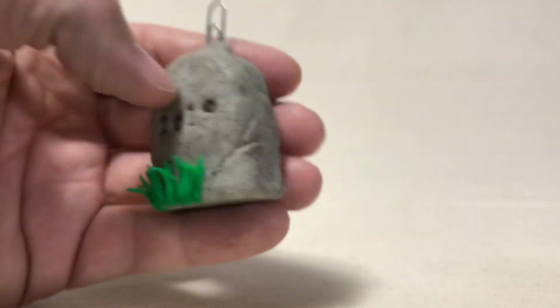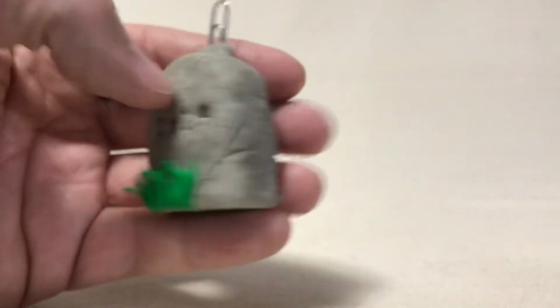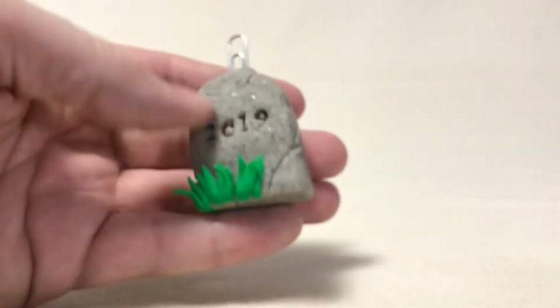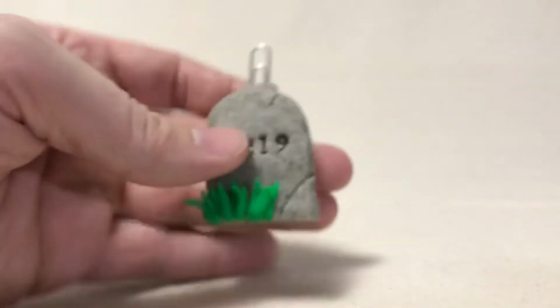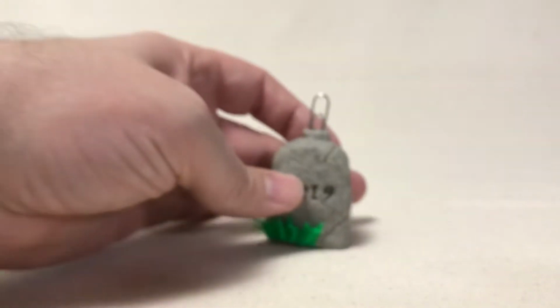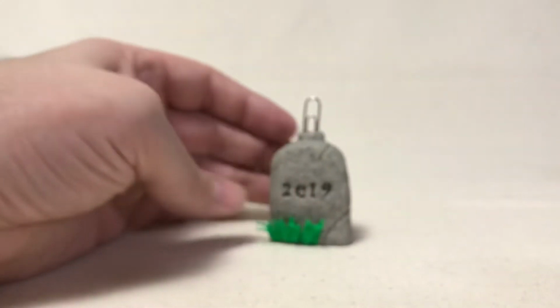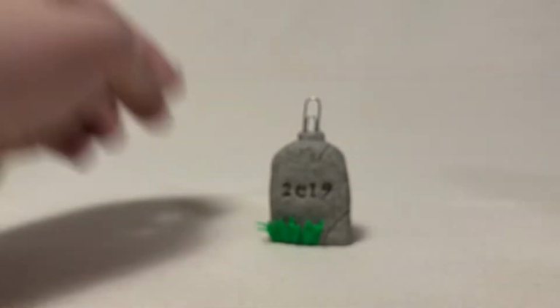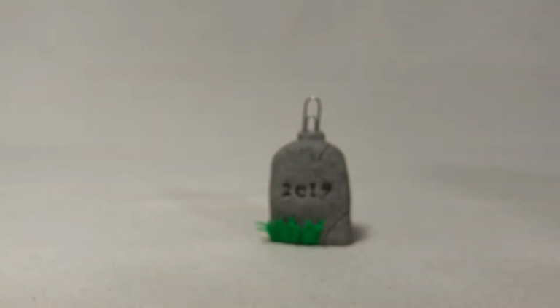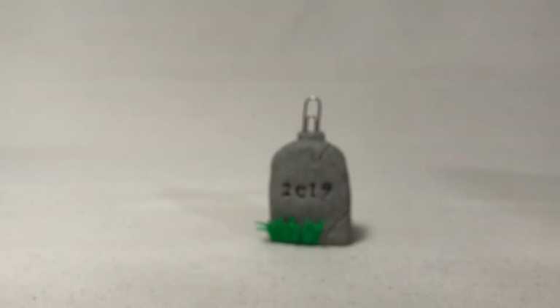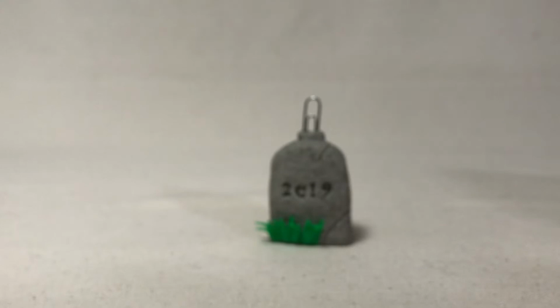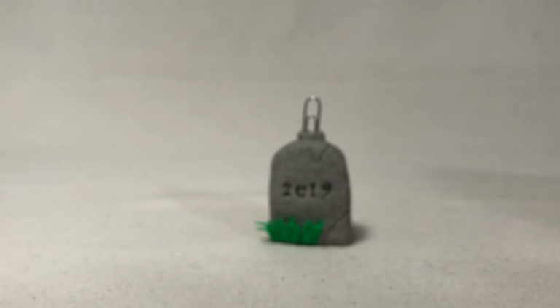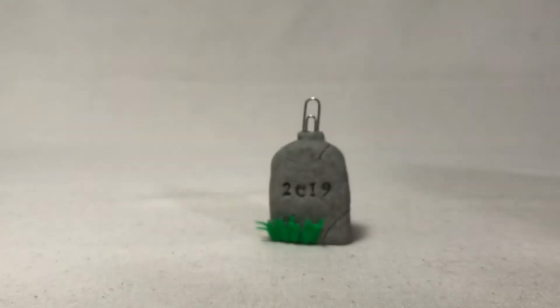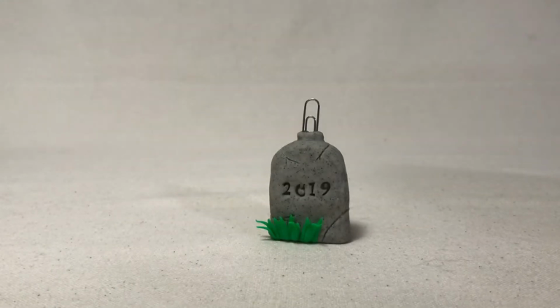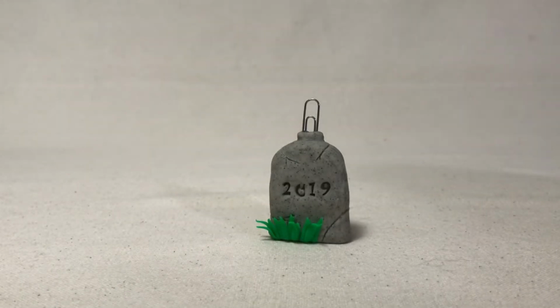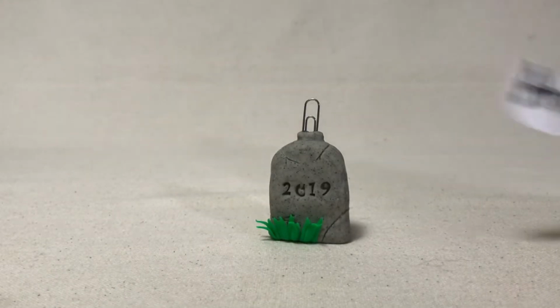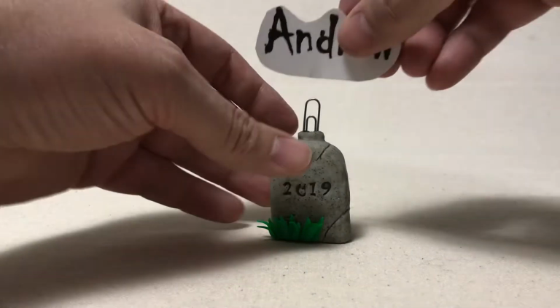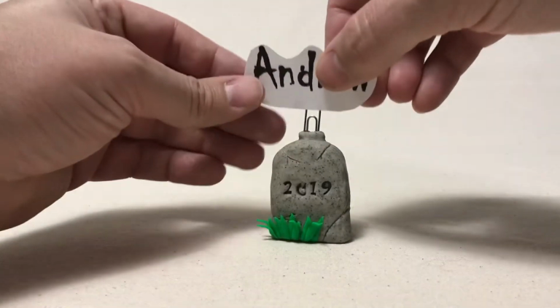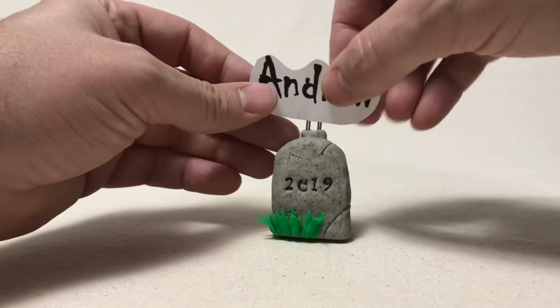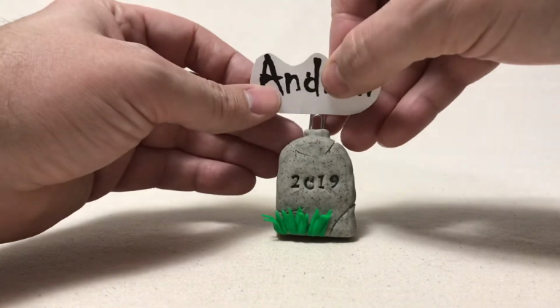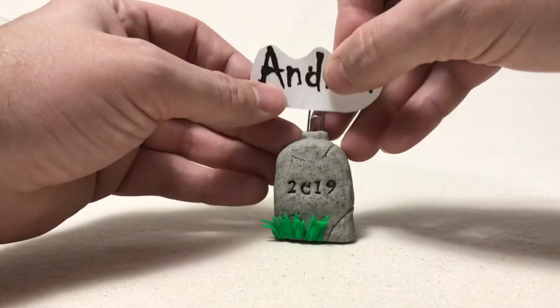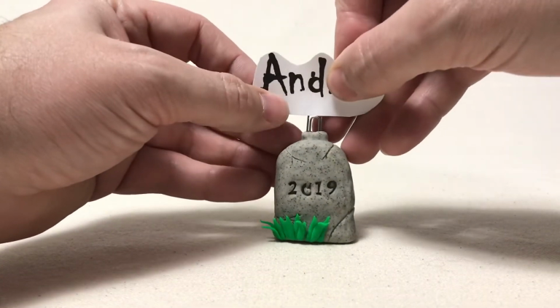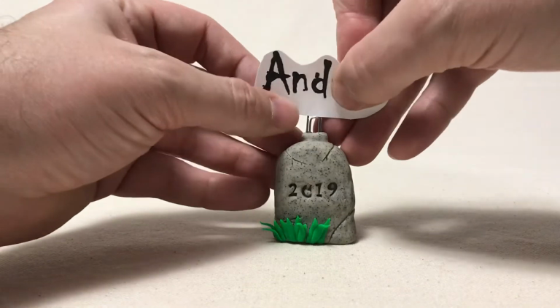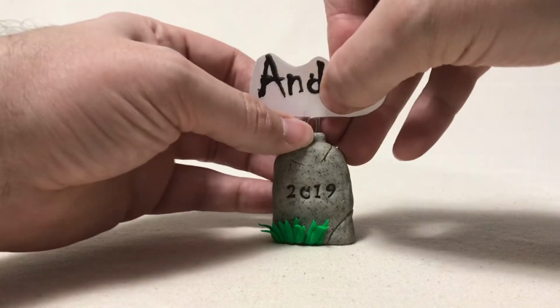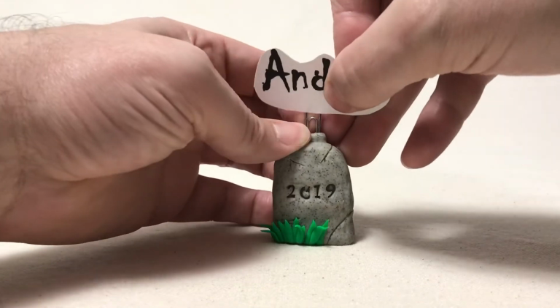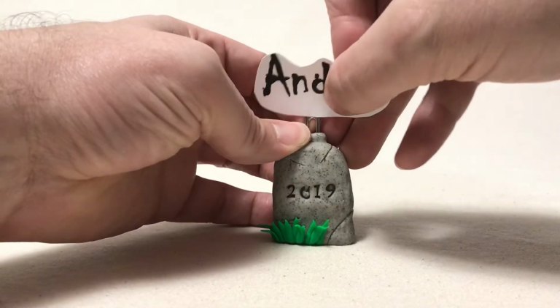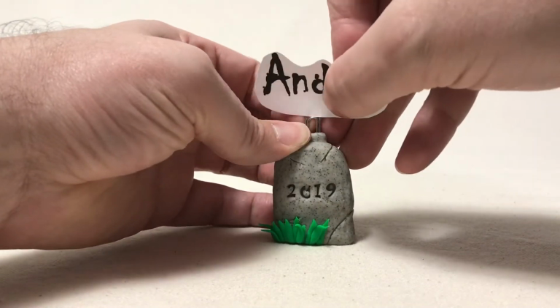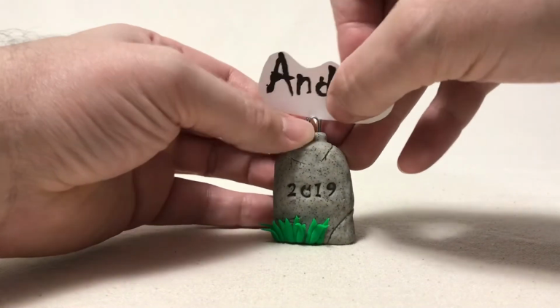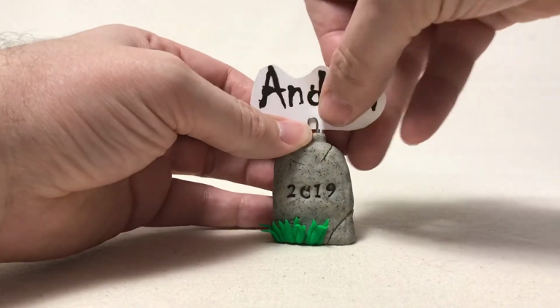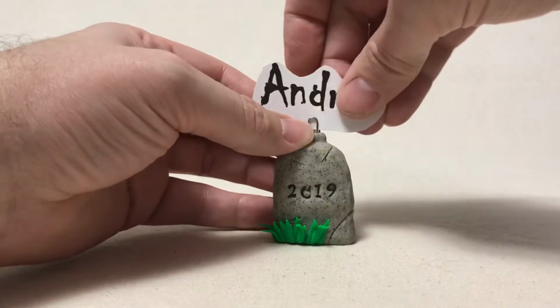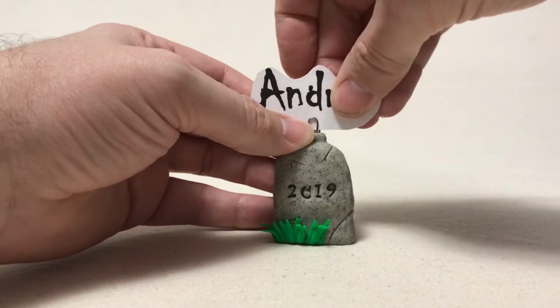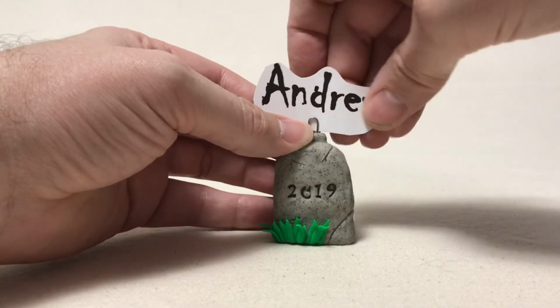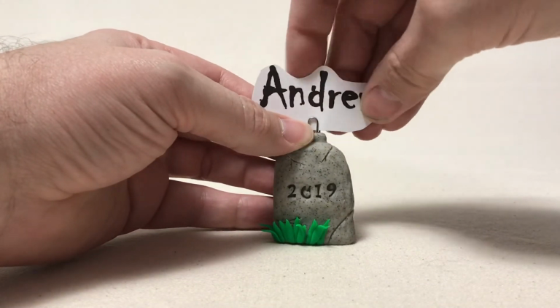It maybe looked a little more — I don't want to say professional, but more realistic to how a gravestone would be. So I printed out my name and I'll just put it on here so you can kind of see how that looks.